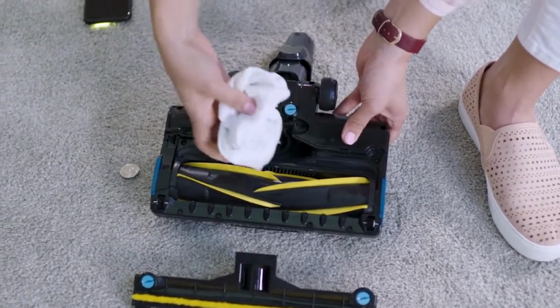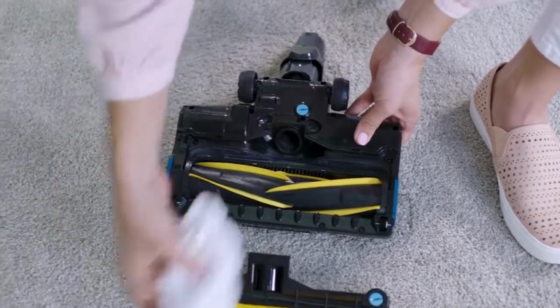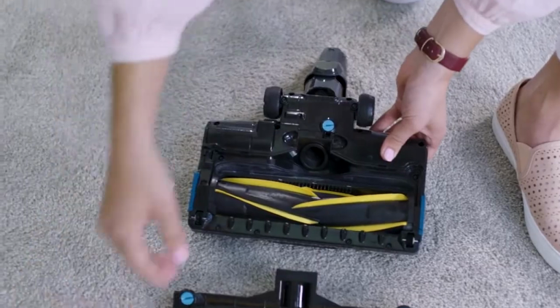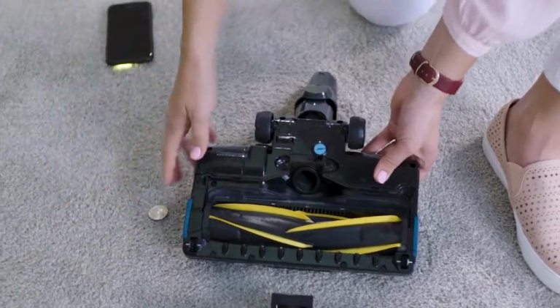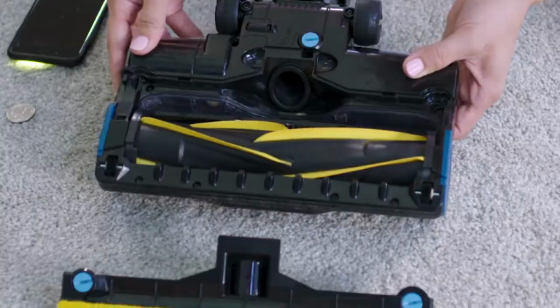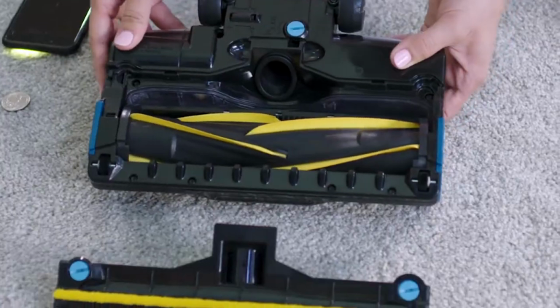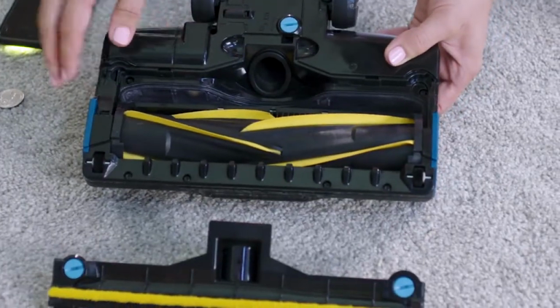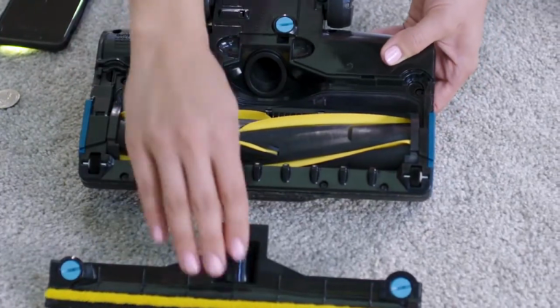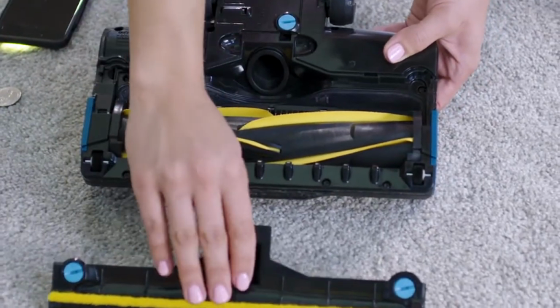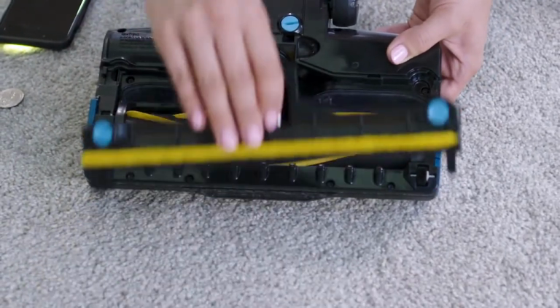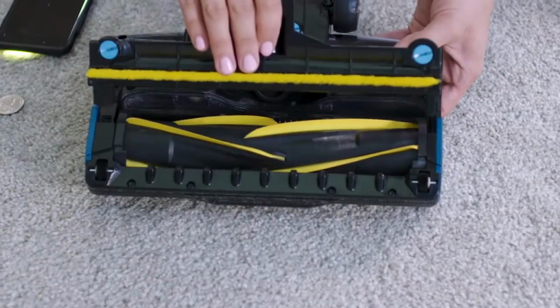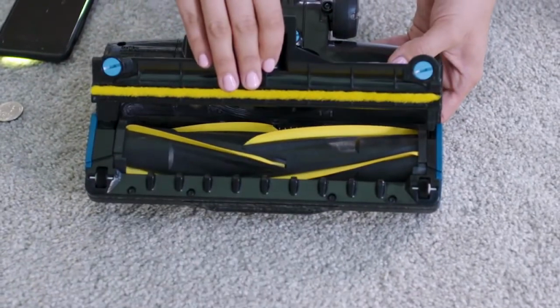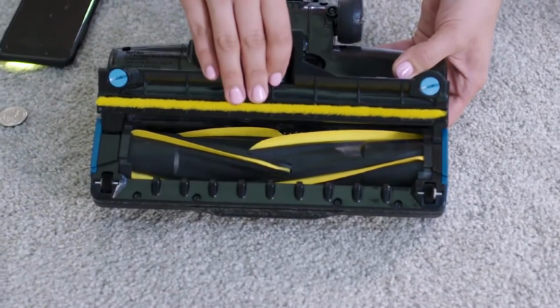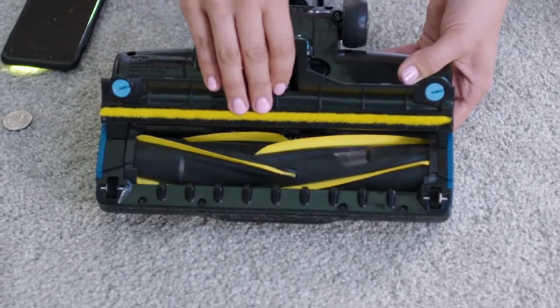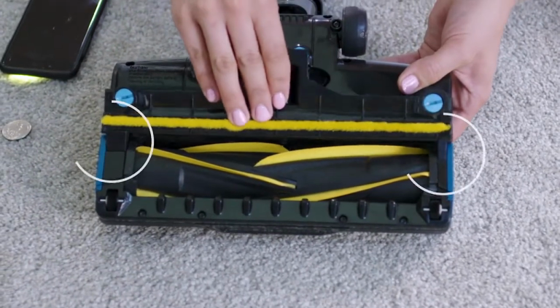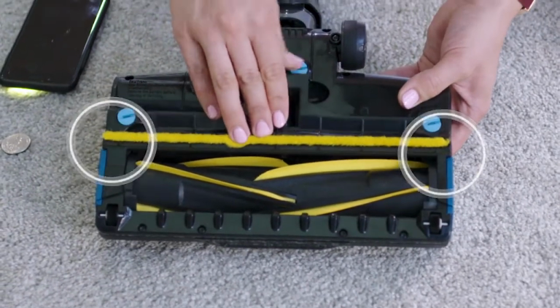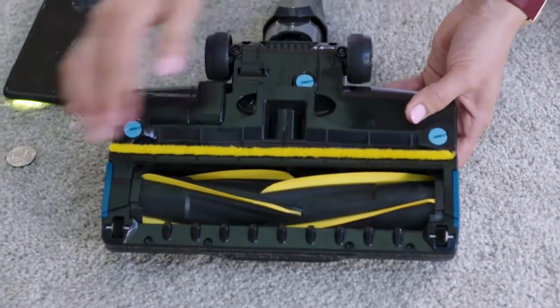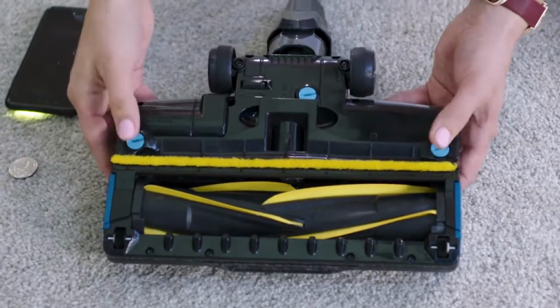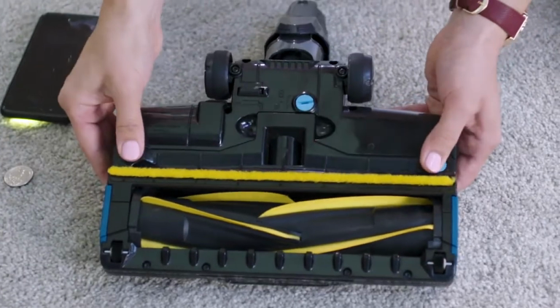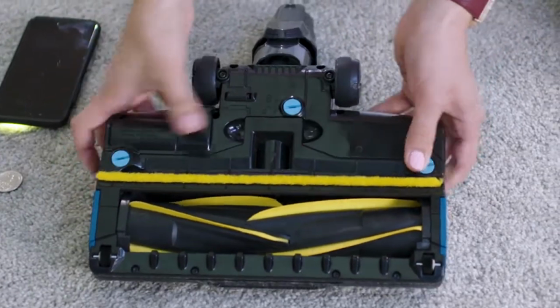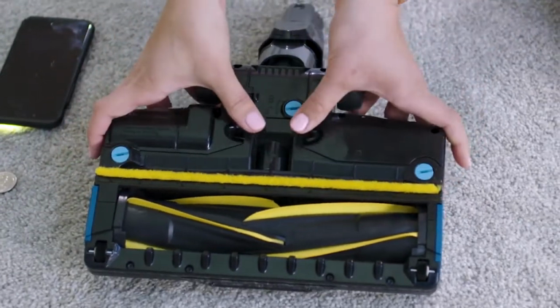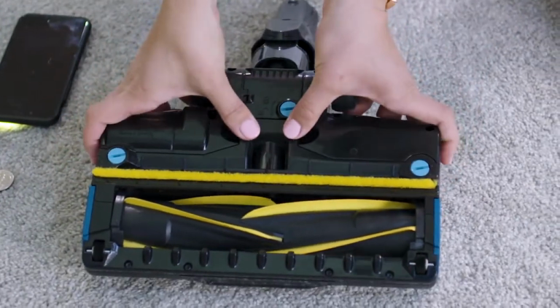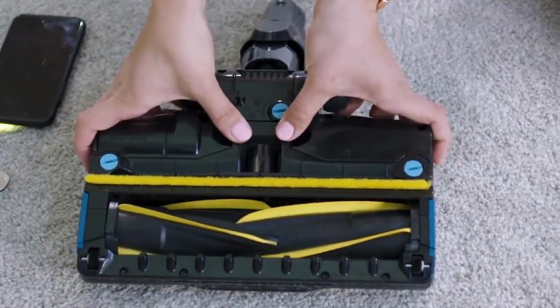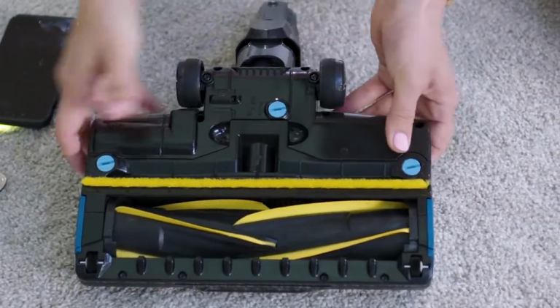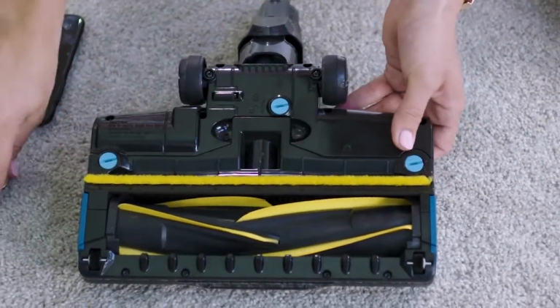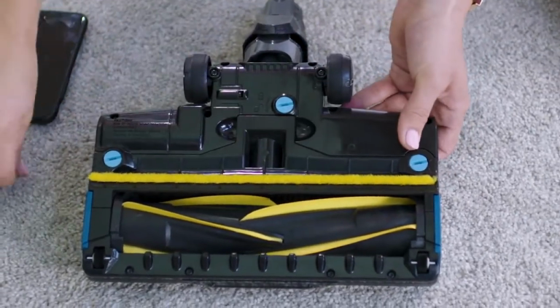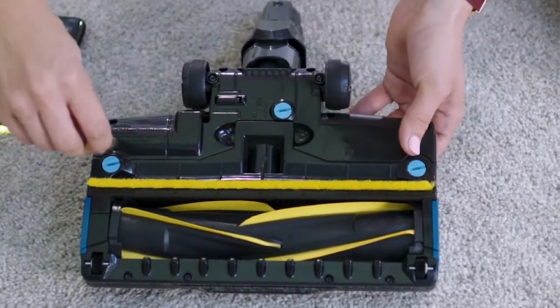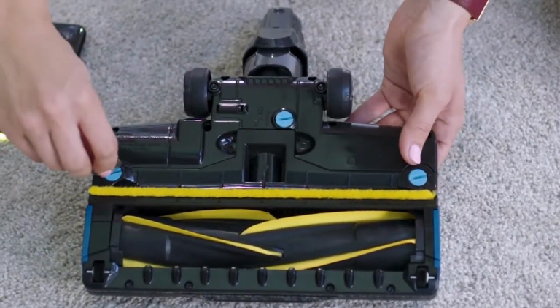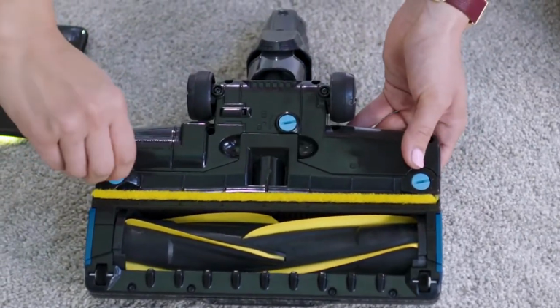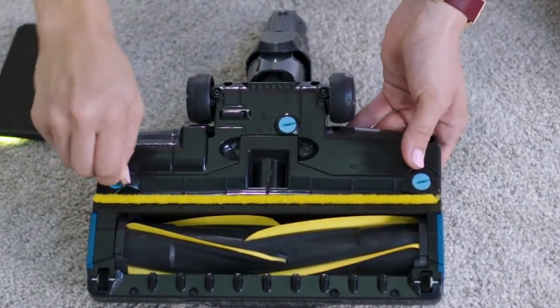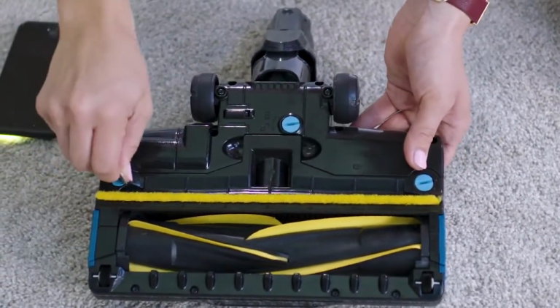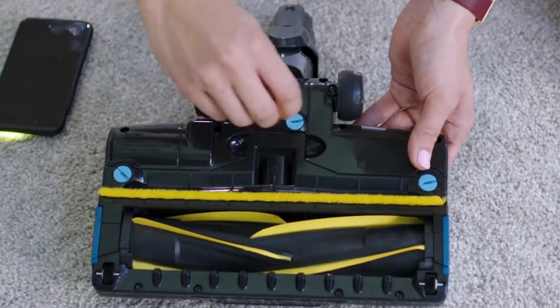When finished, replace the cover by sliding the inserts into the slots and firmly pressing down on all sides. Then use the coin to turn the locks in a clockwise direction until they click in place.